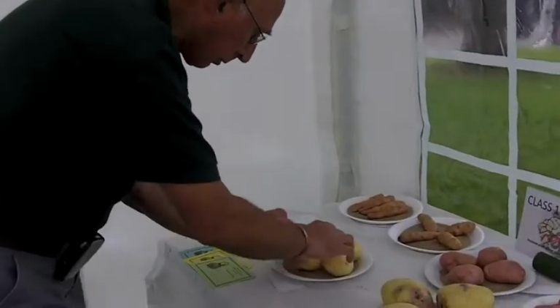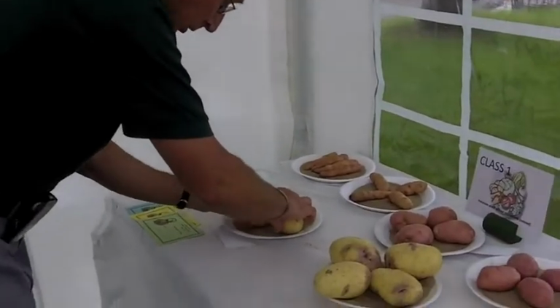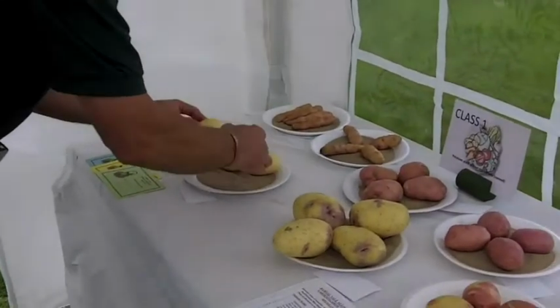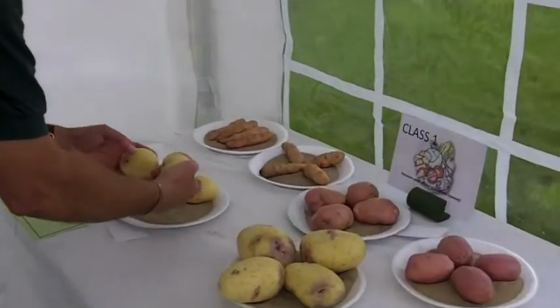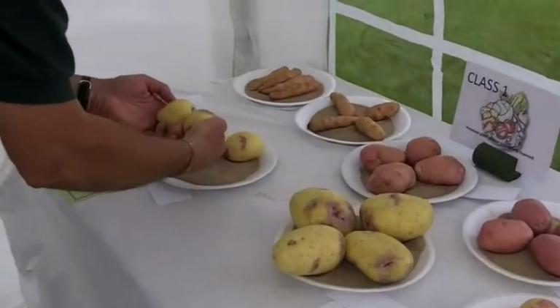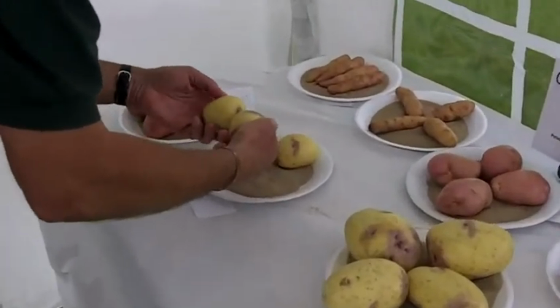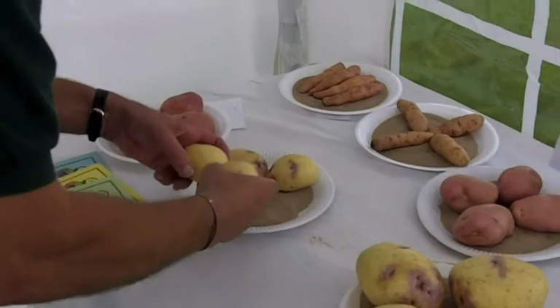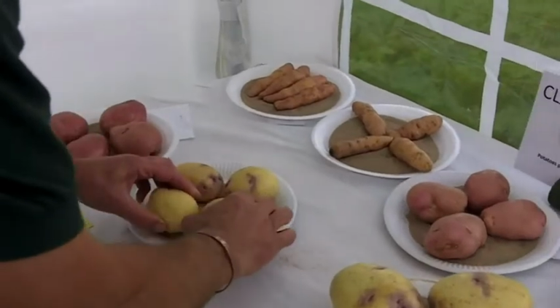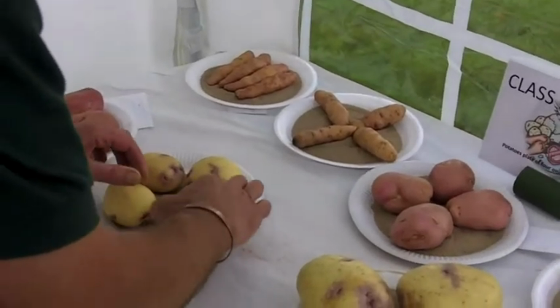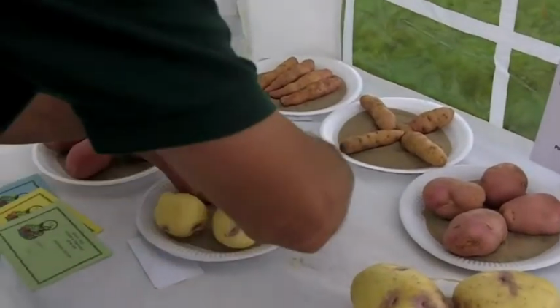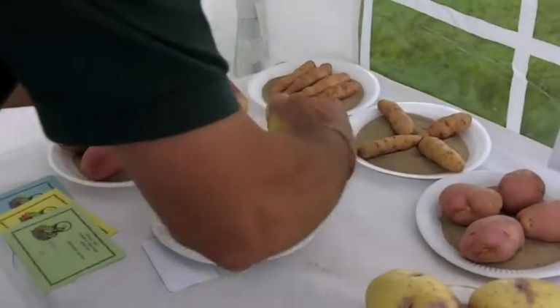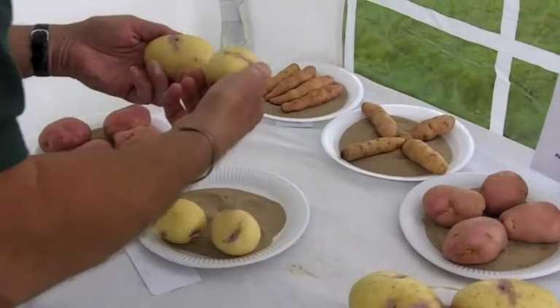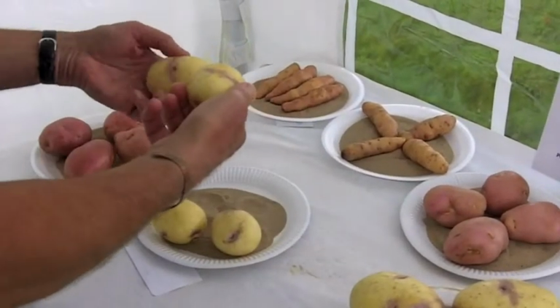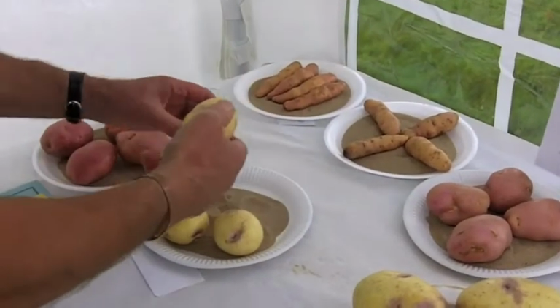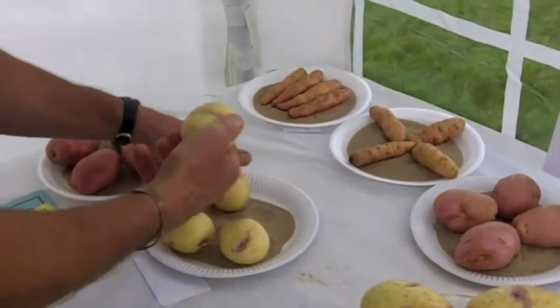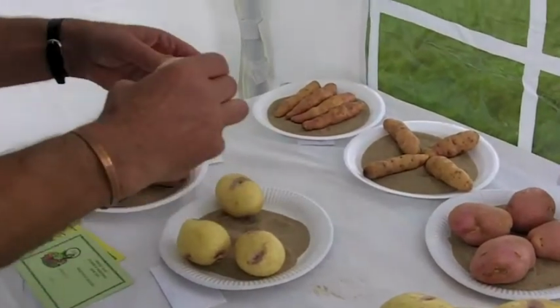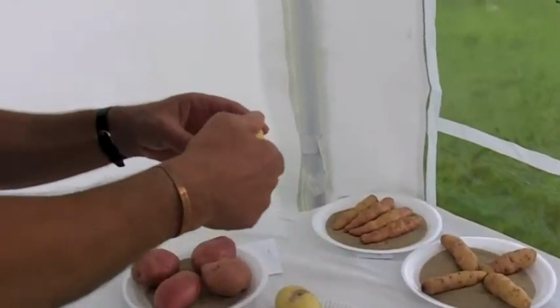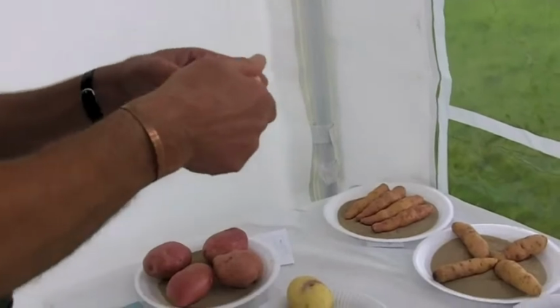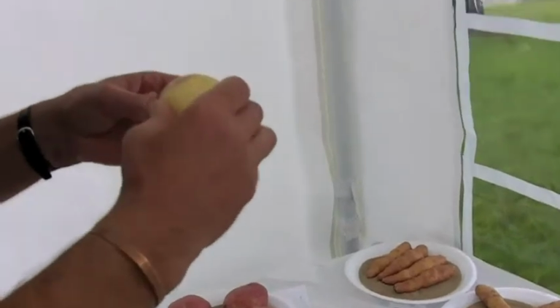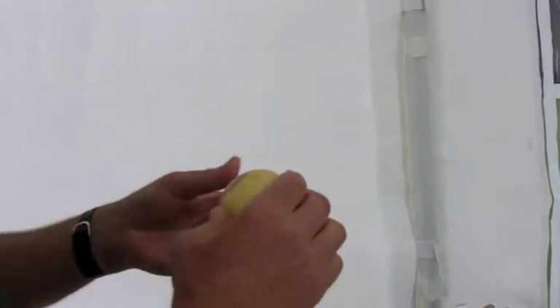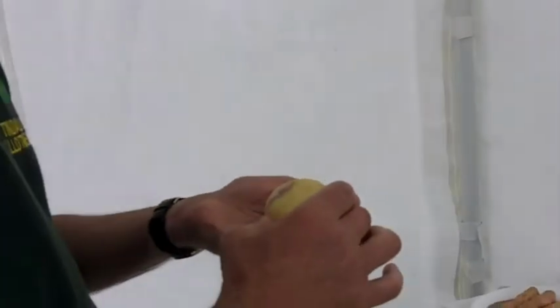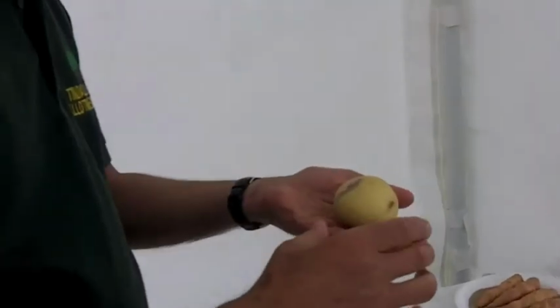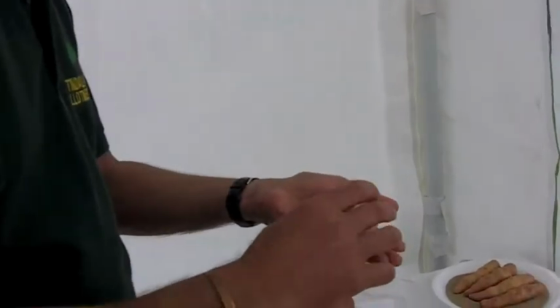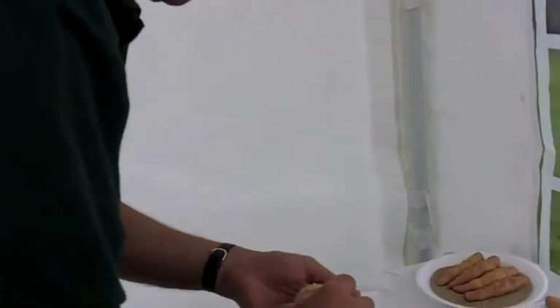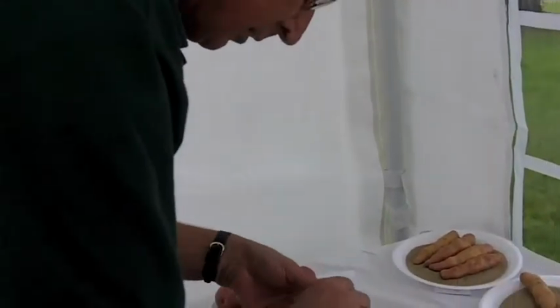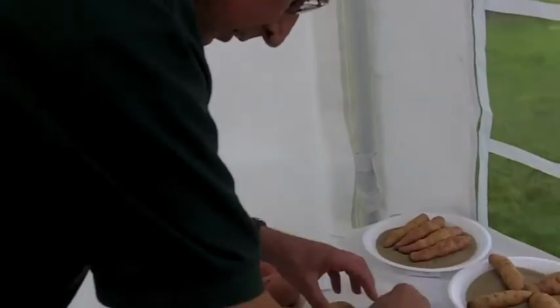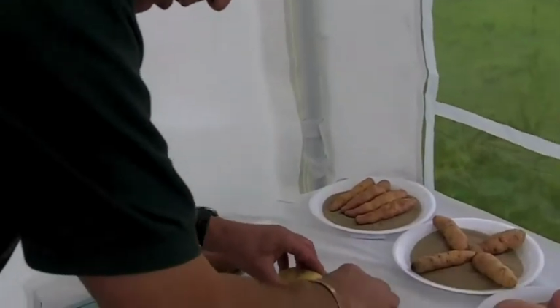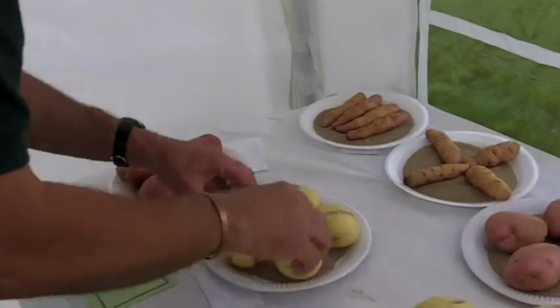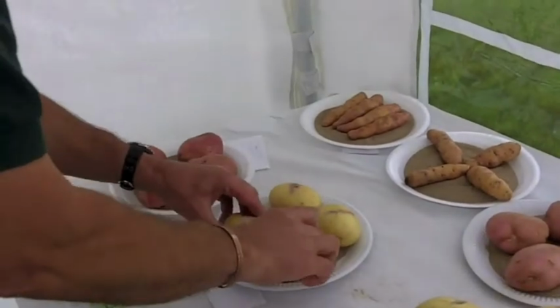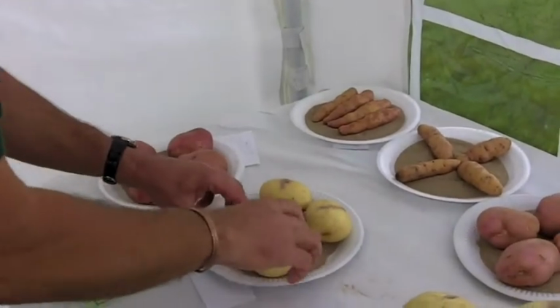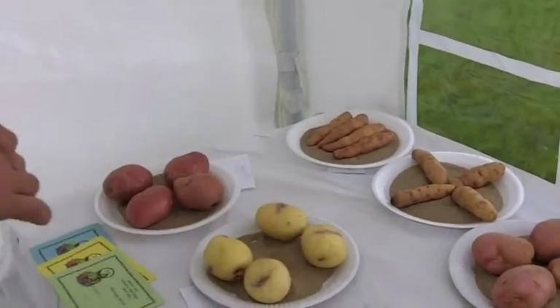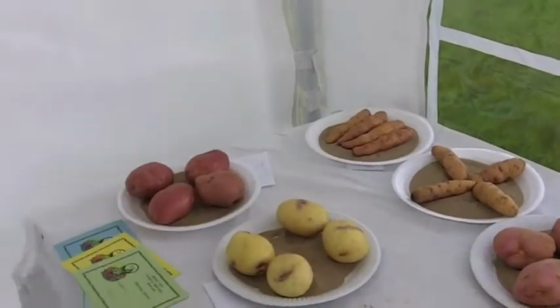This is a nice plate here. So you always turn them over to see if there's any blemishes underneath, because if there's any blemishes then the exhibitor is trying to hide it. As a judge this is what you've got to look for.